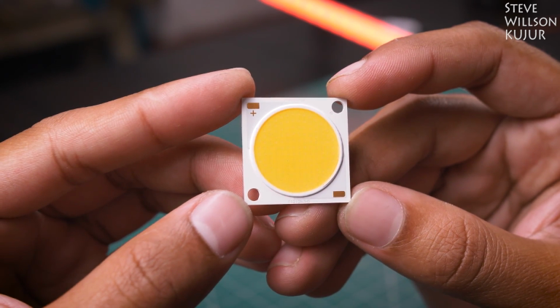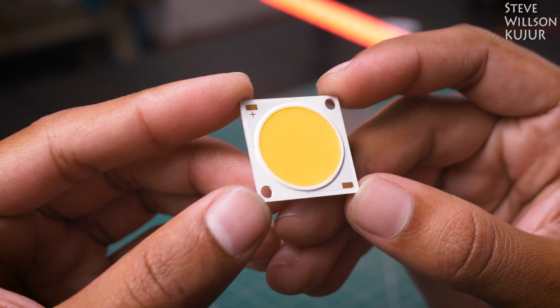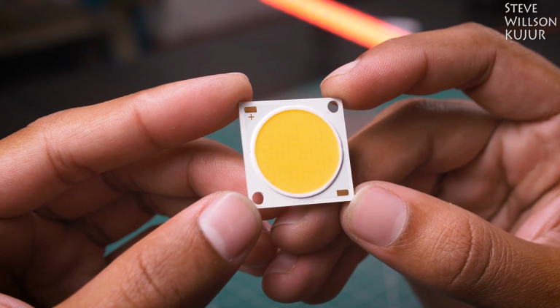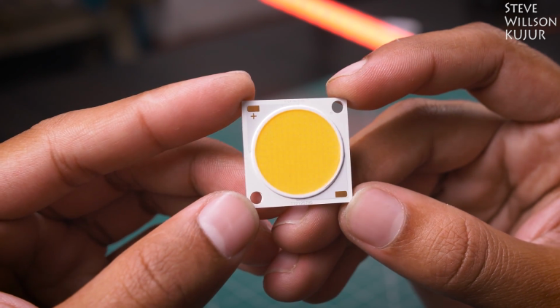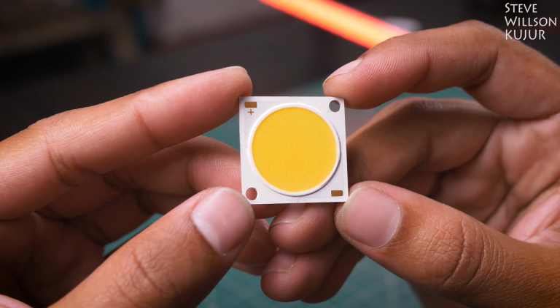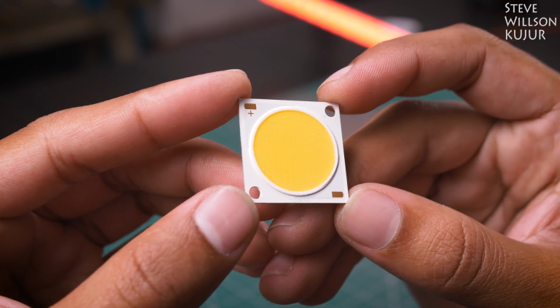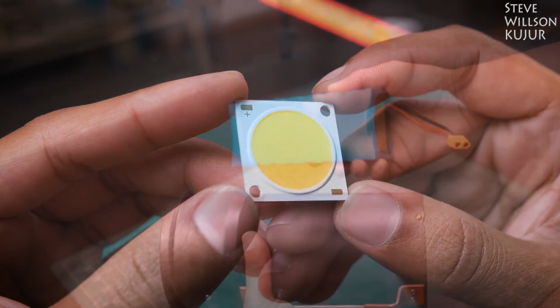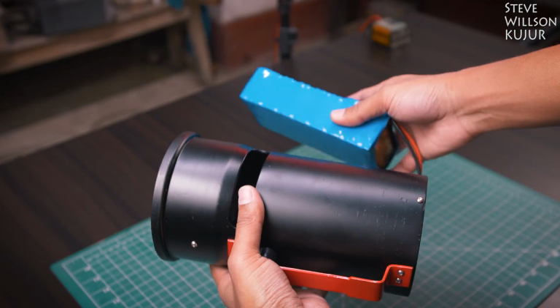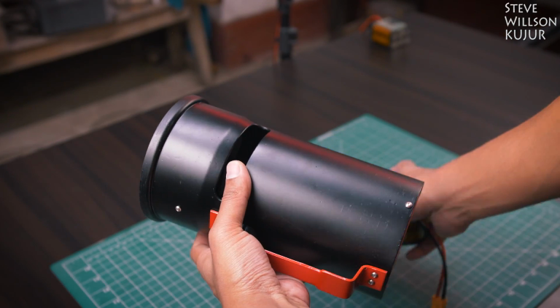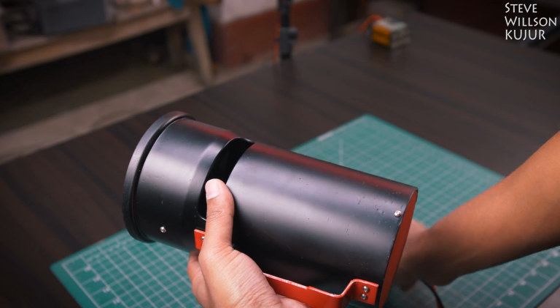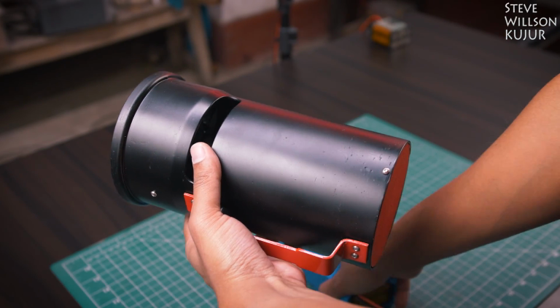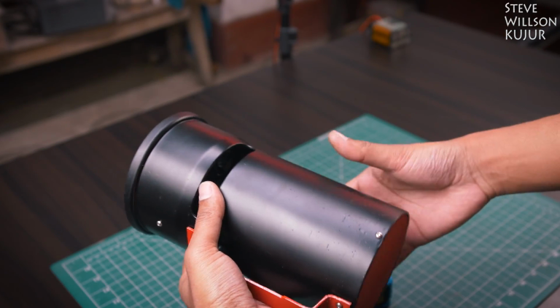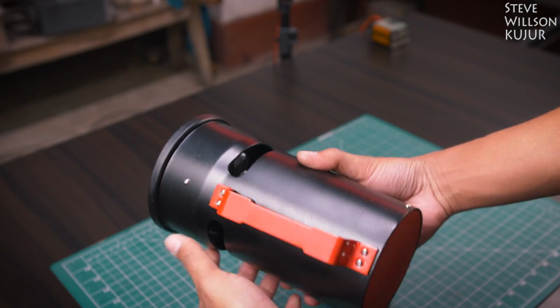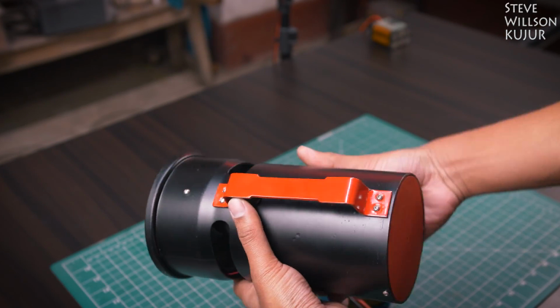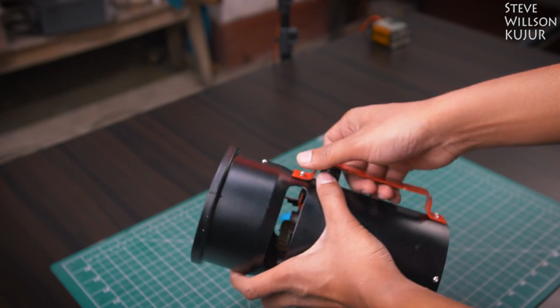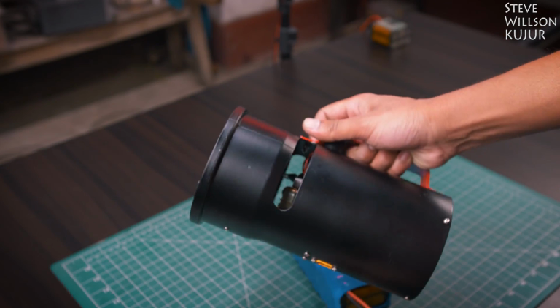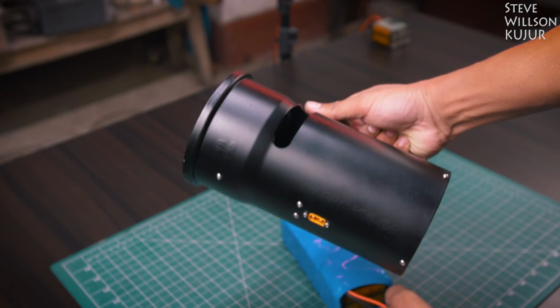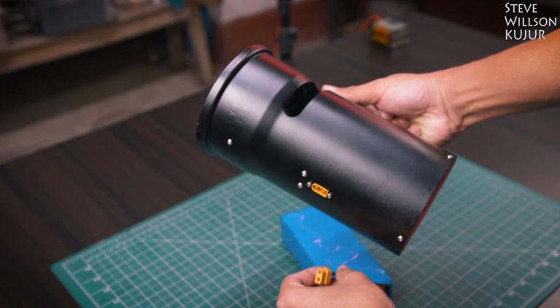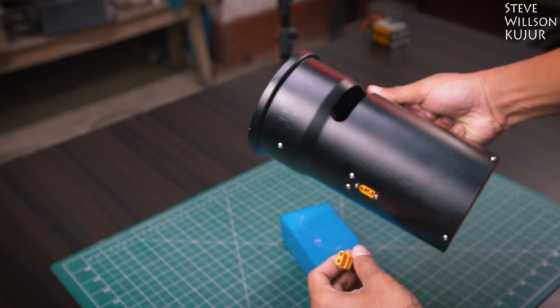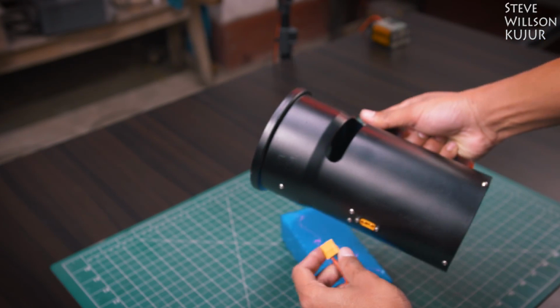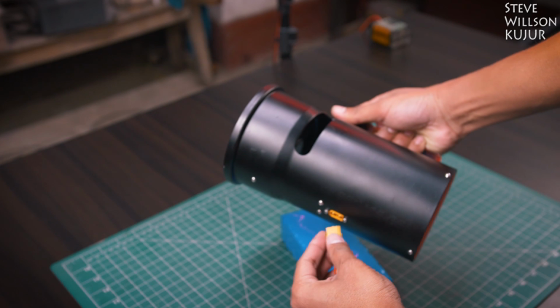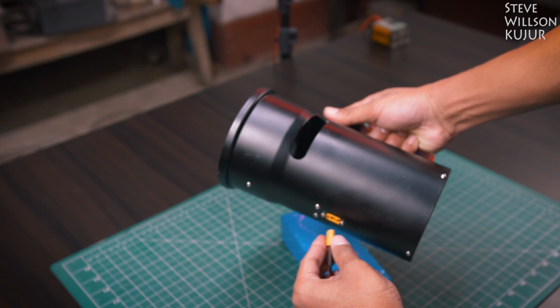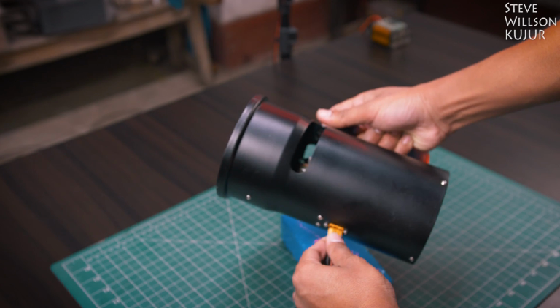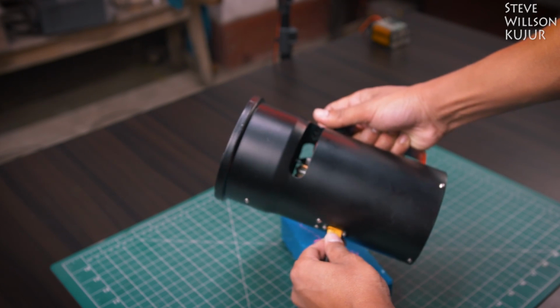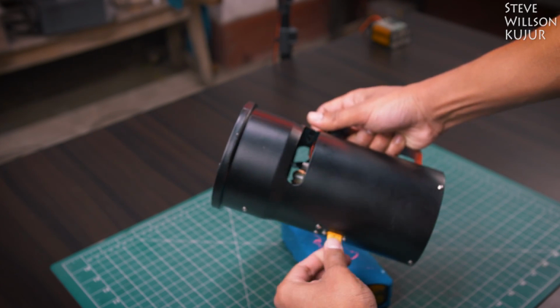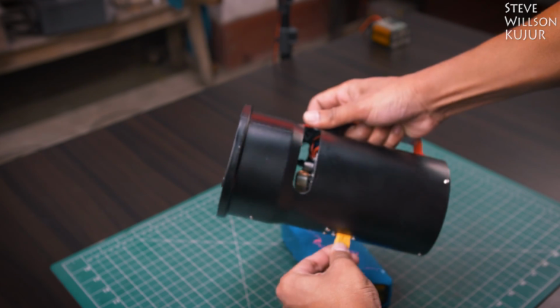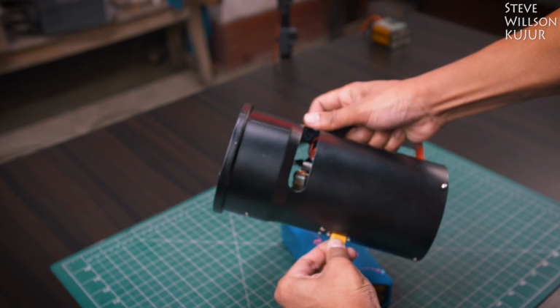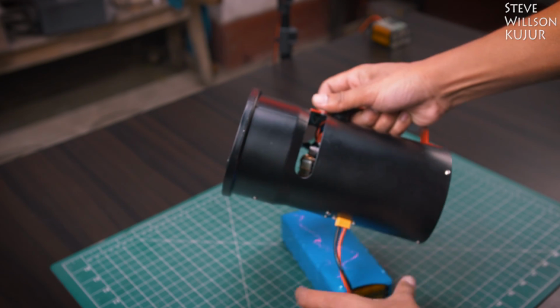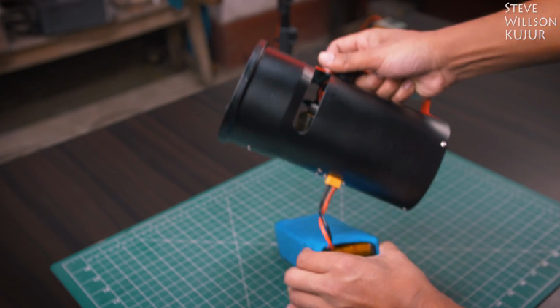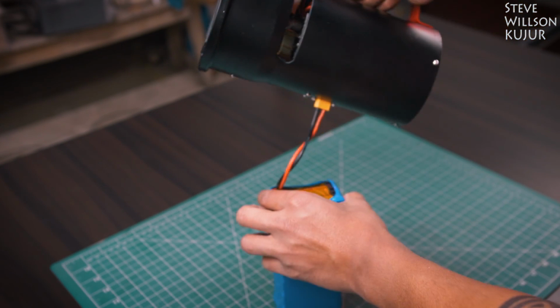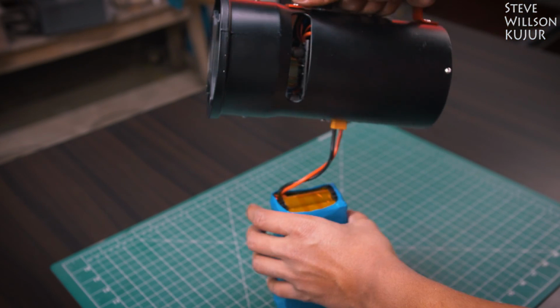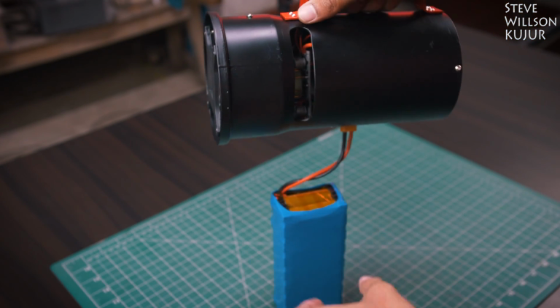It's definitely not a cheap build. I will use this light to make YouTube videos and some outdoor video projects. Currently, this light is missing a tripod mount and battery. I will update that later on.